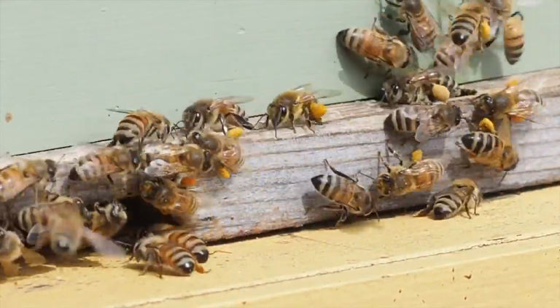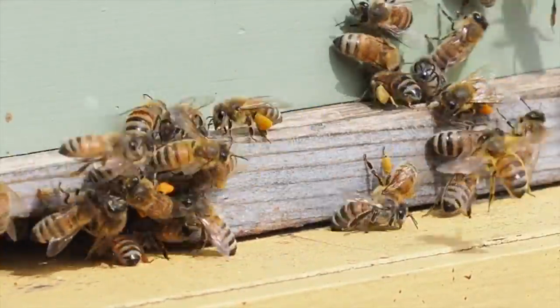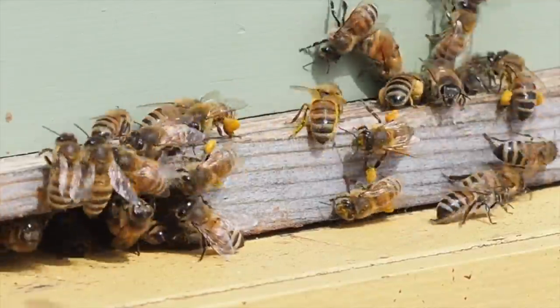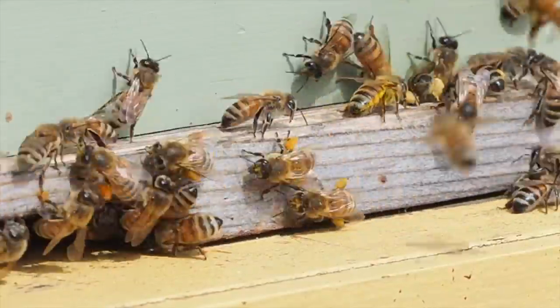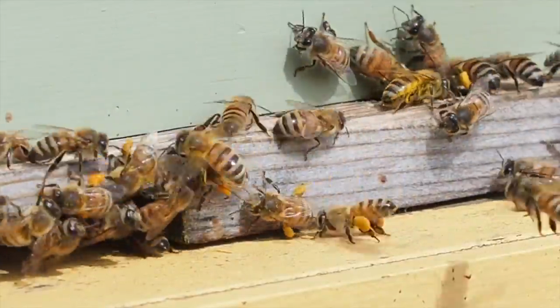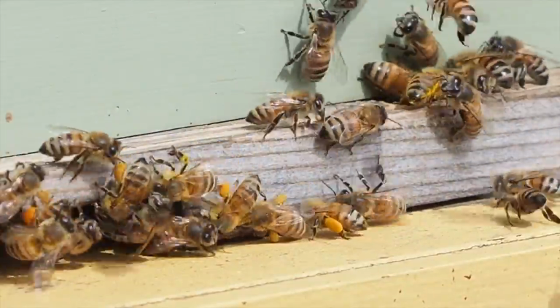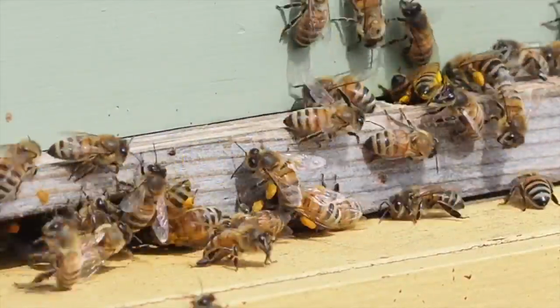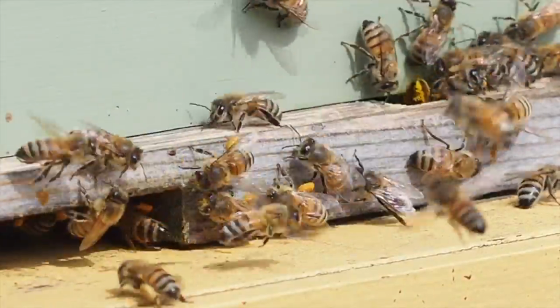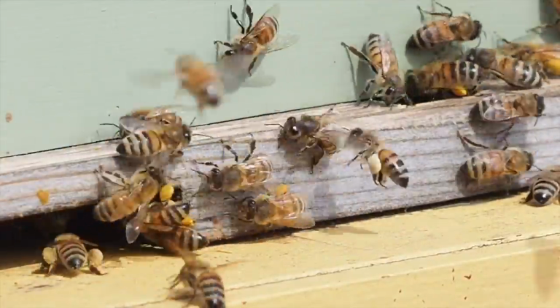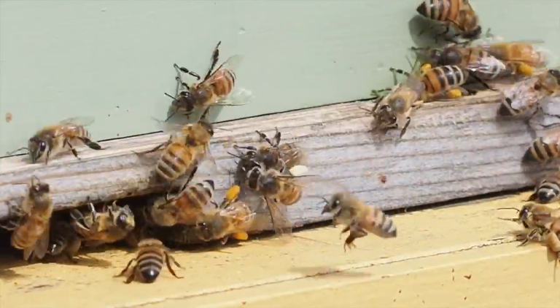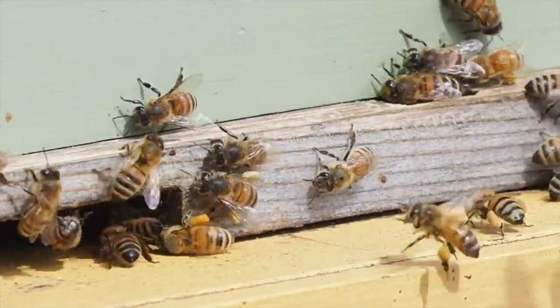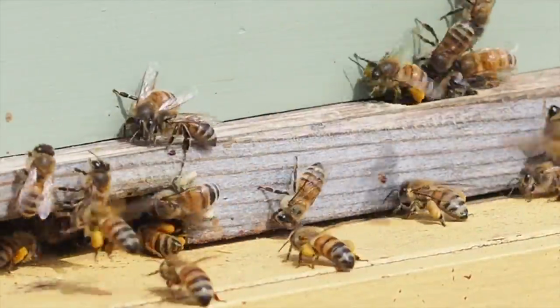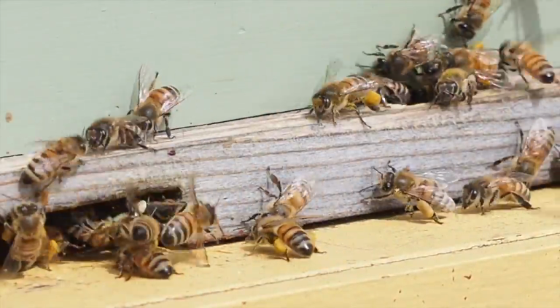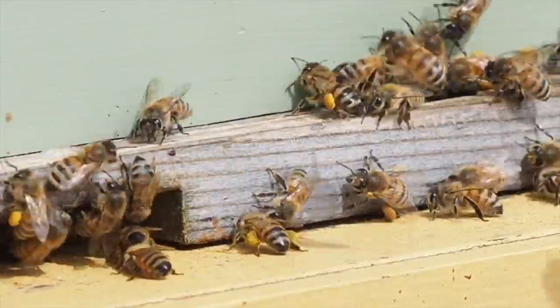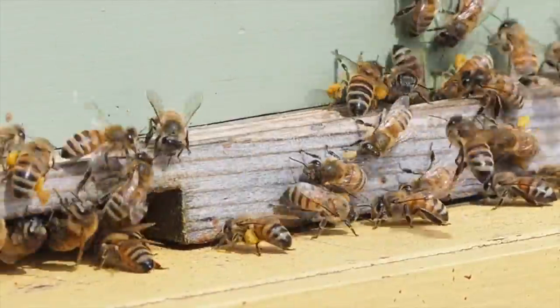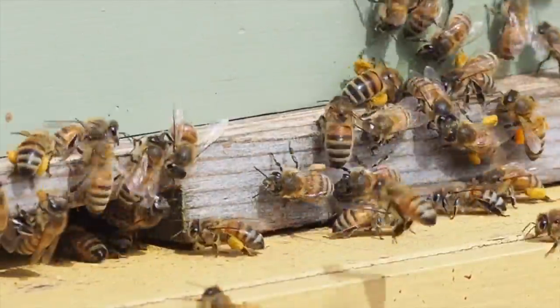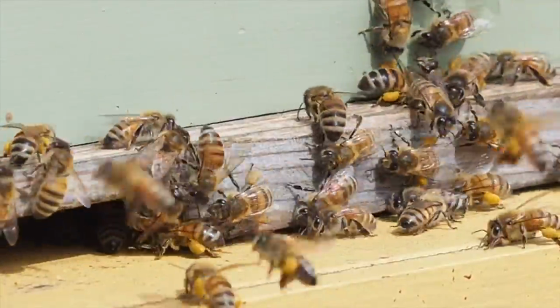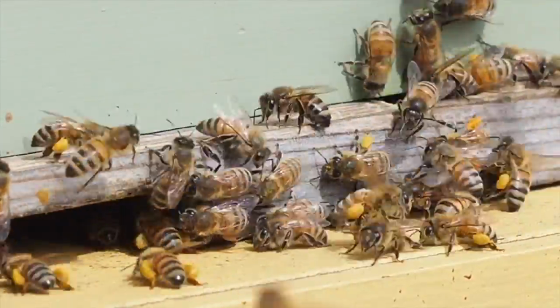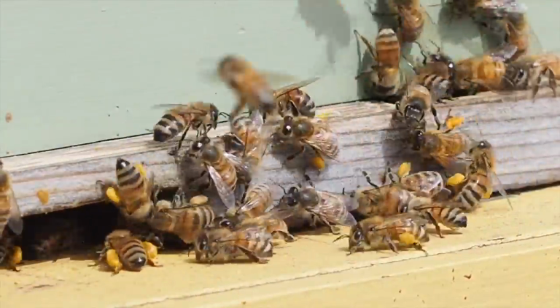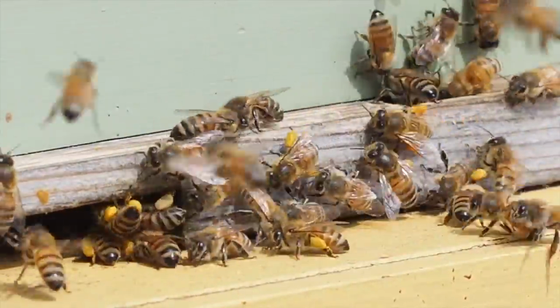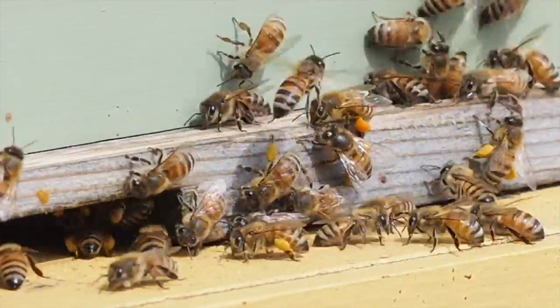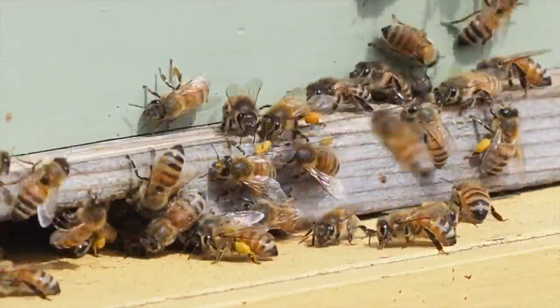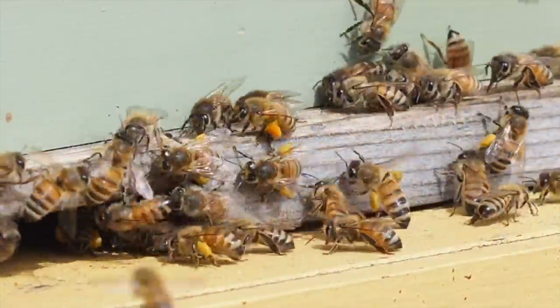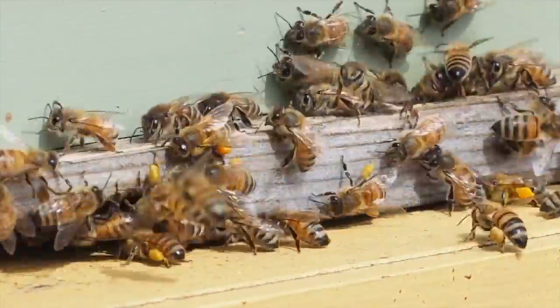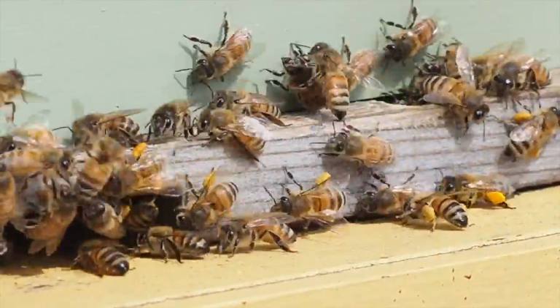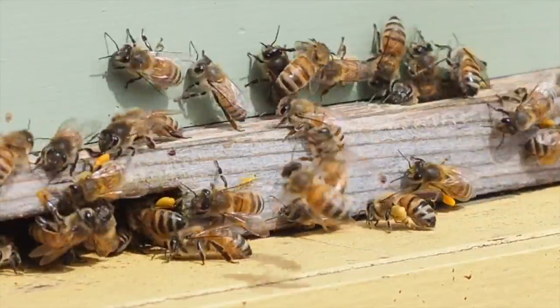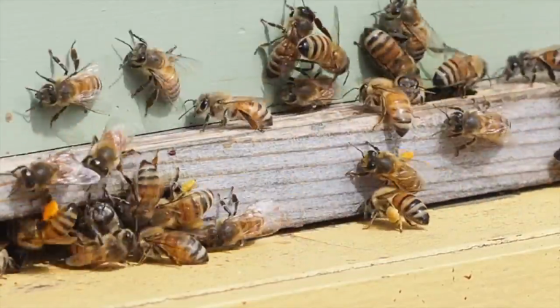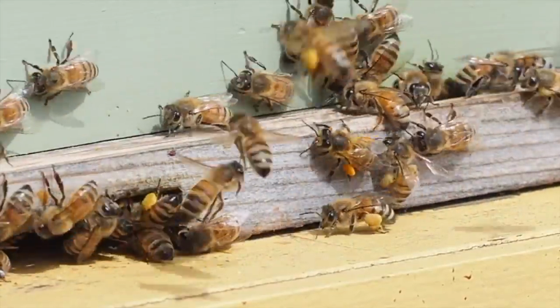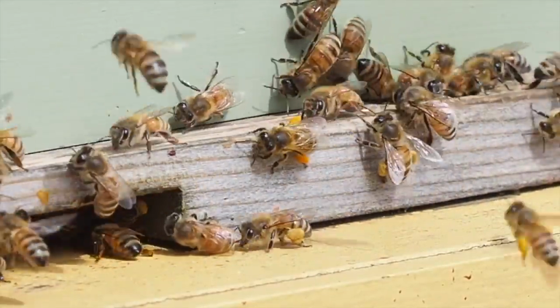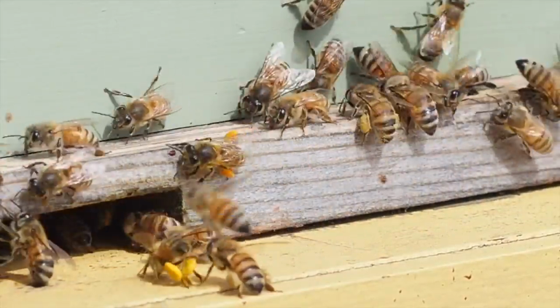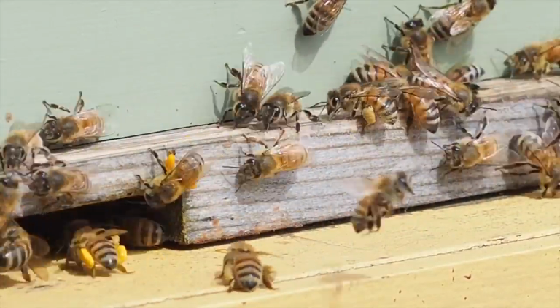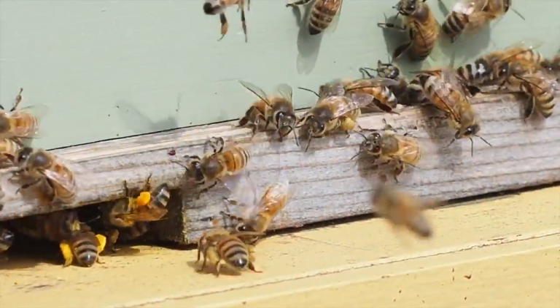I just thought I'd give a quick update. They're bringing in lots of pollen today because we've had a really nice day and we haven't had very many of those. They're all coming out for their cleansing flights and bringing in lots of pollen. I will talk to you guys again soon — thanks for watching.